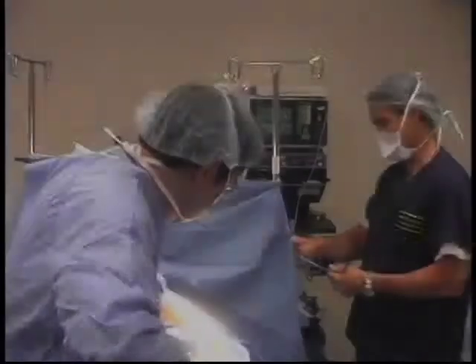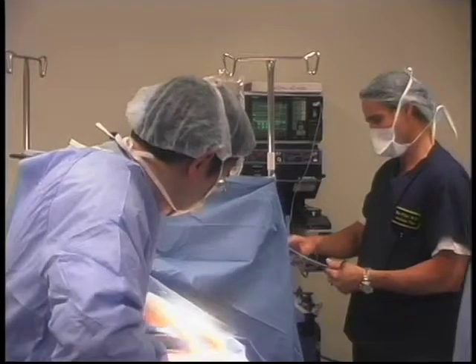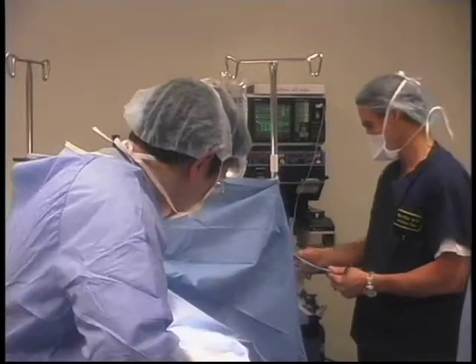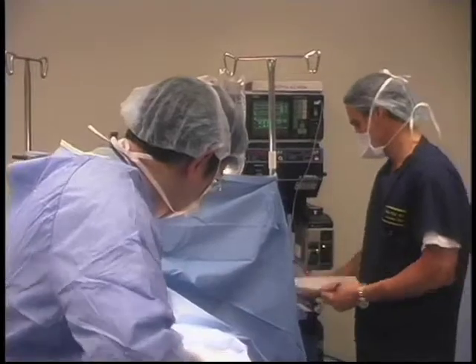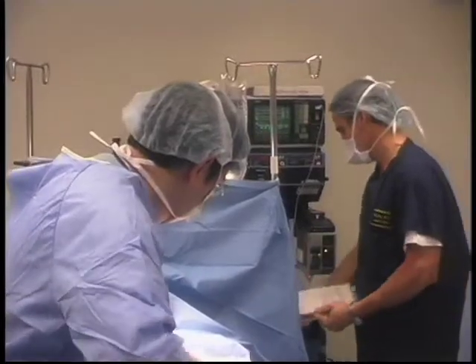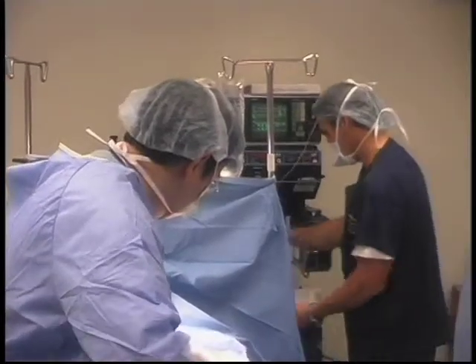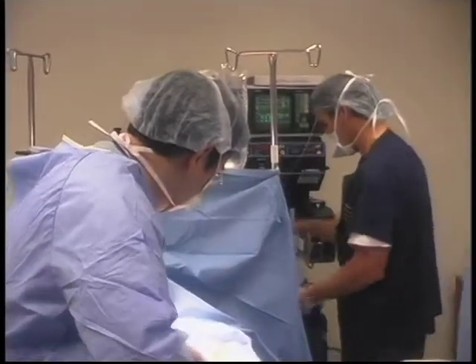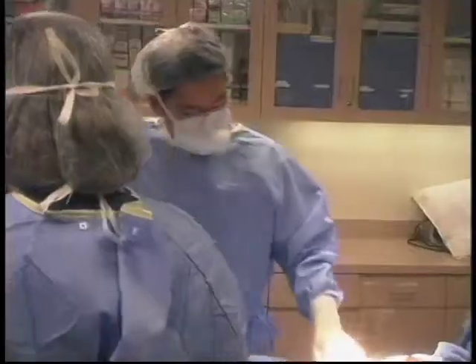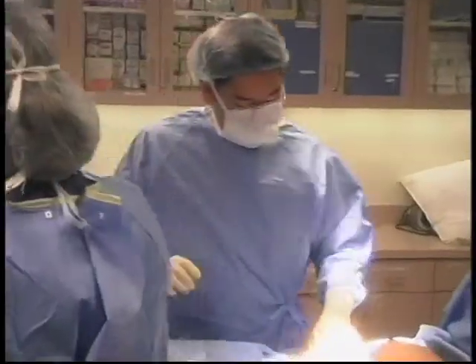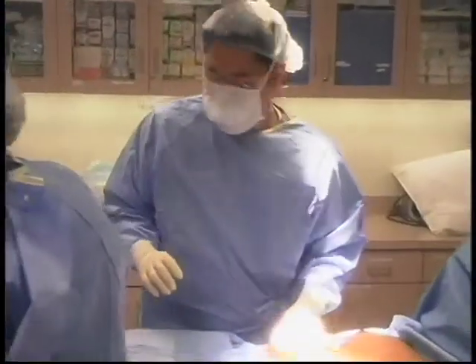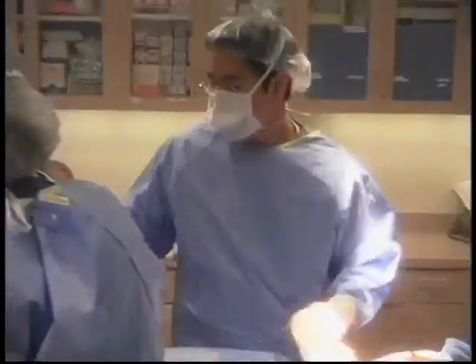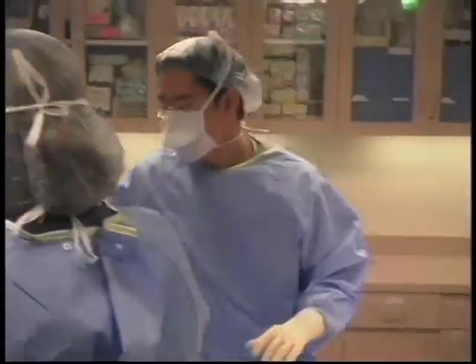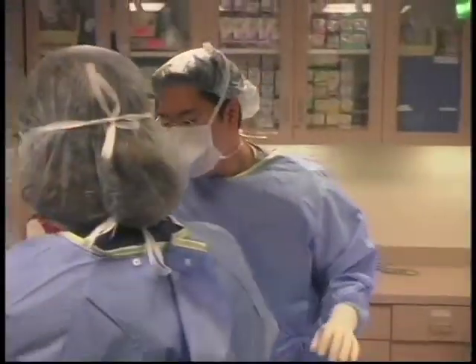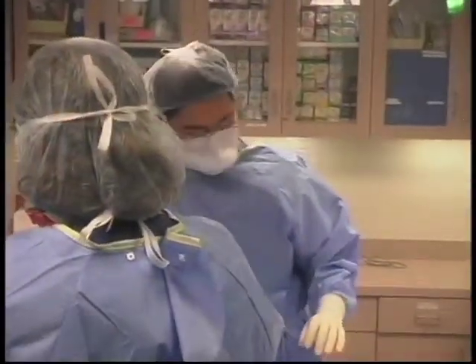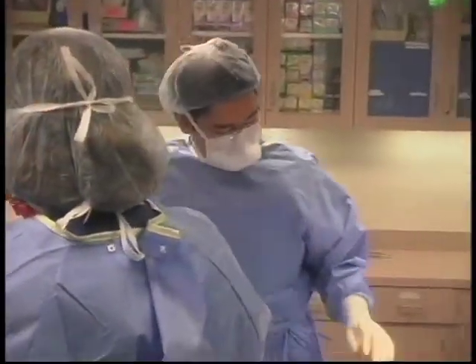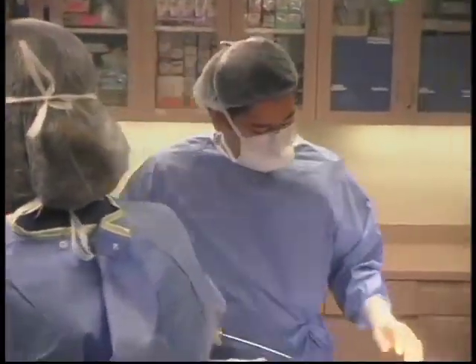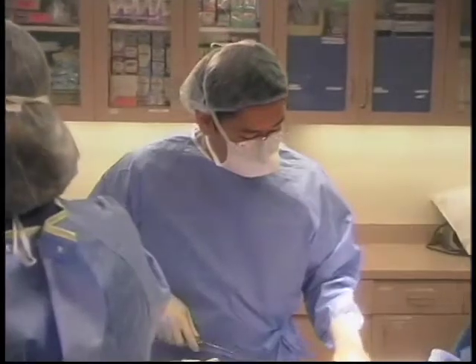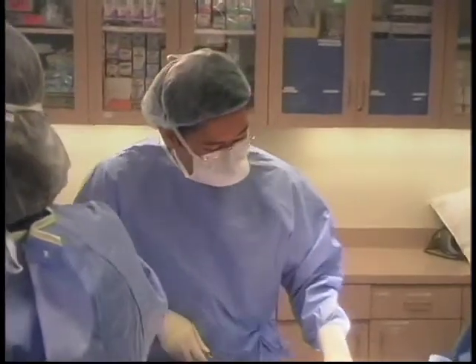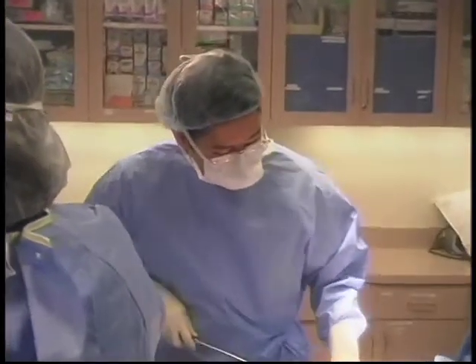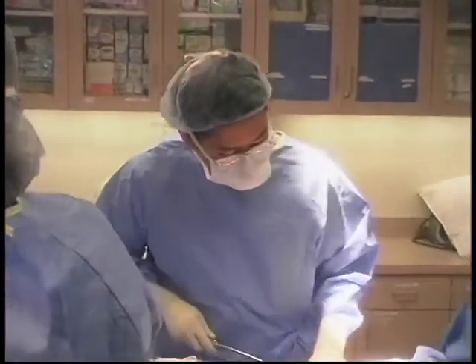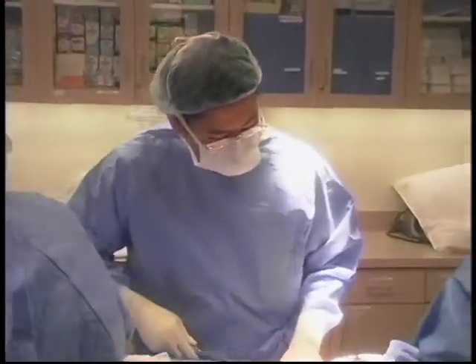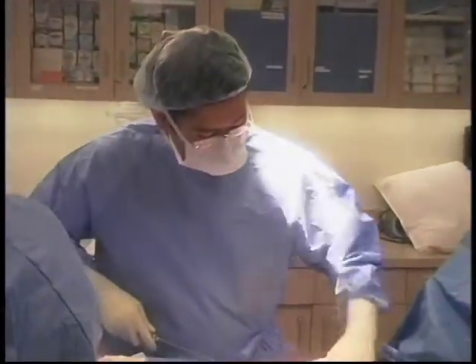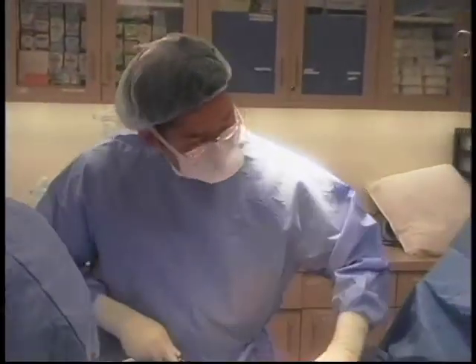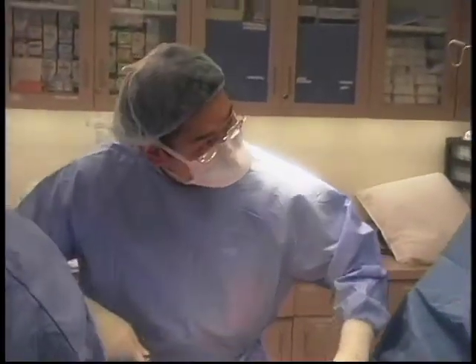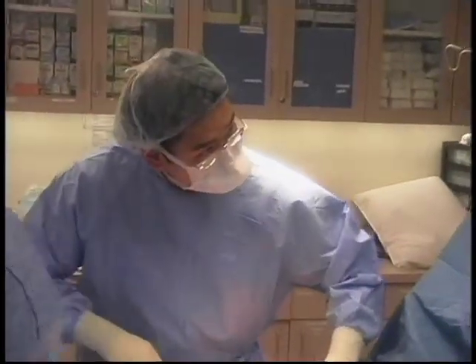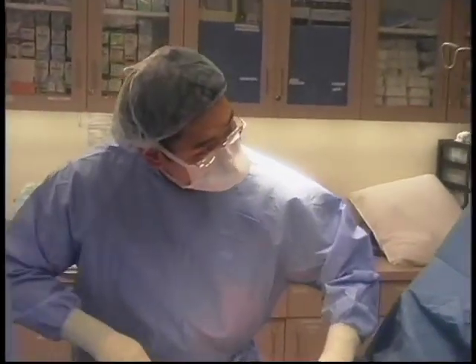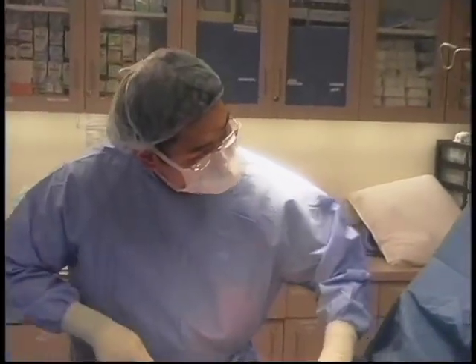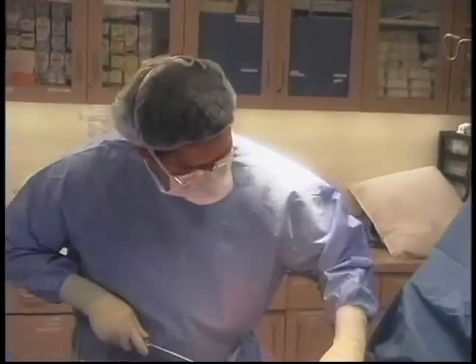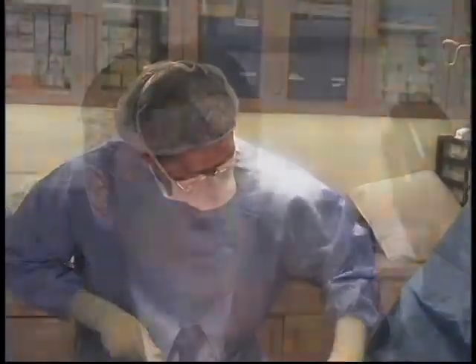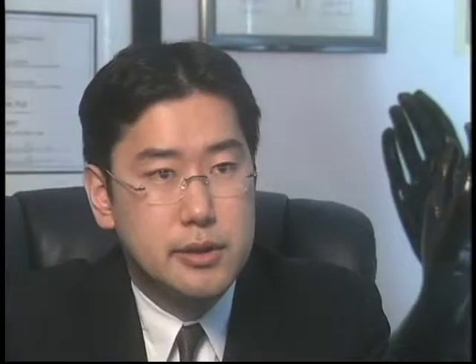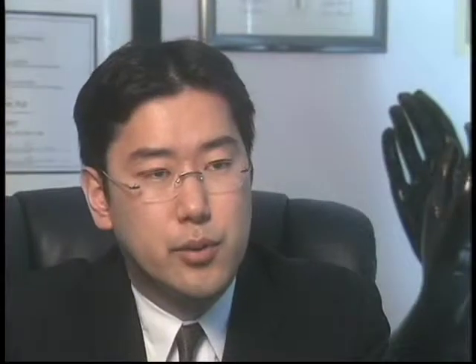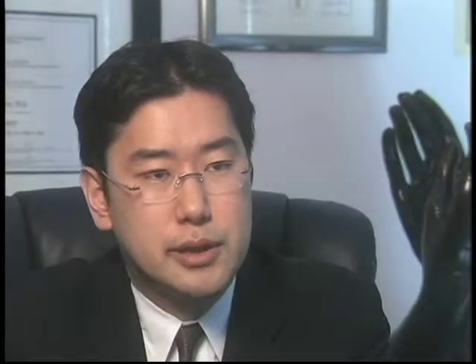Once the patient is put to sleep, the patient's prepped, we make the whole environment sterile, the whole body's prepped. And then after that, once the actual procedure starts, the surgery itself will probably only take 40 minutes.